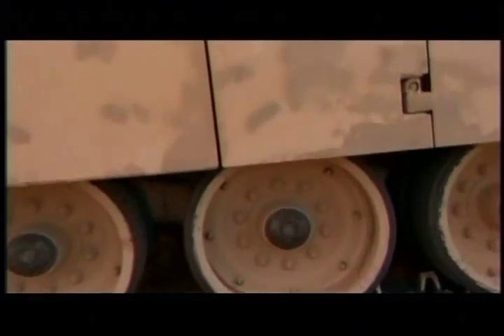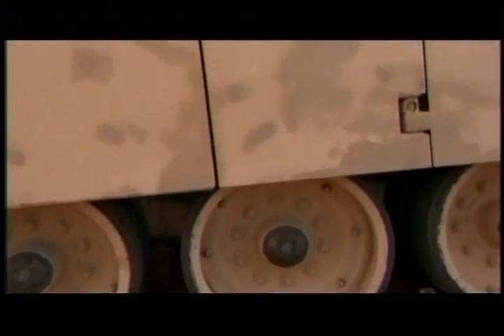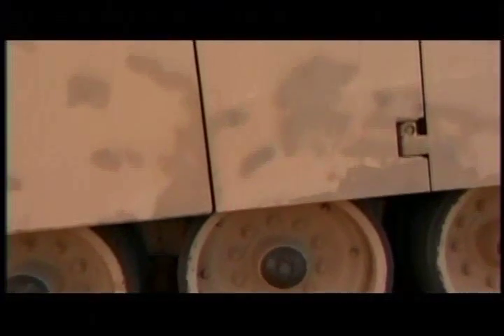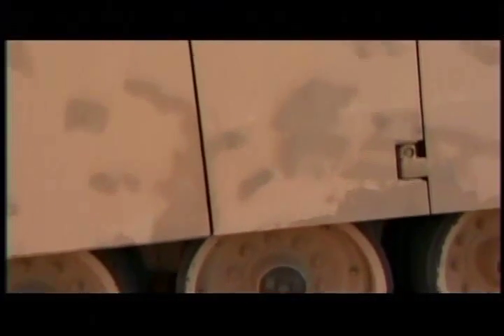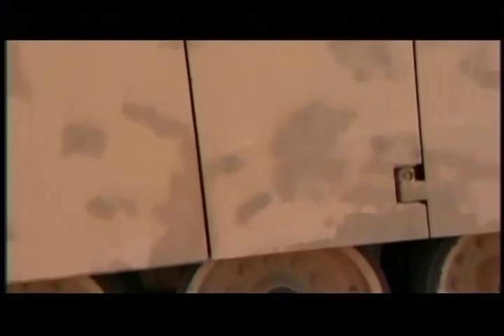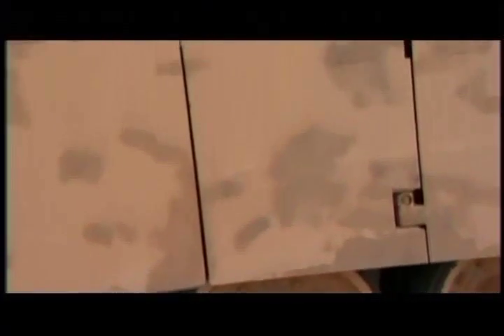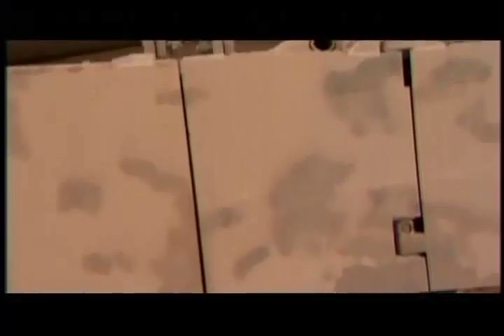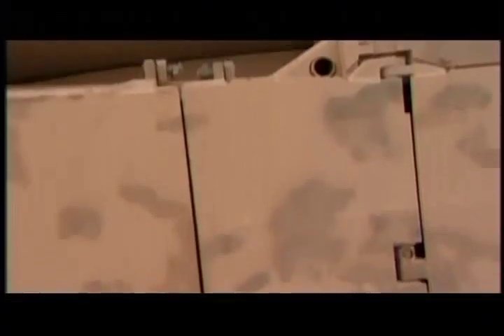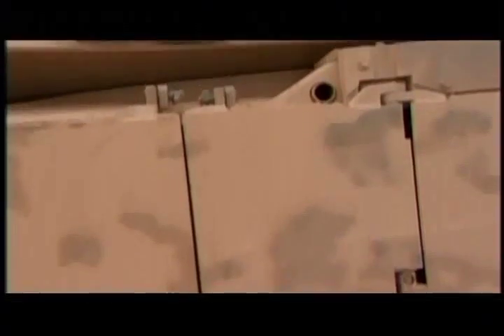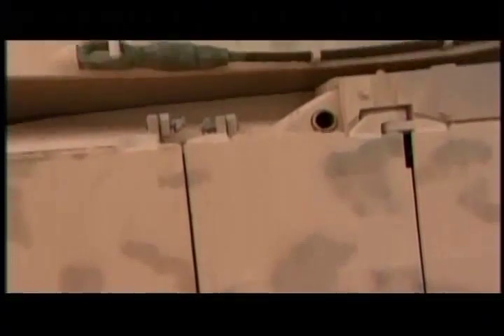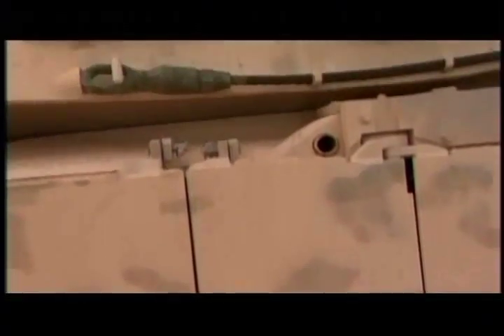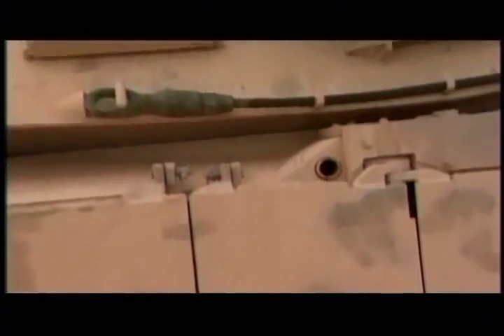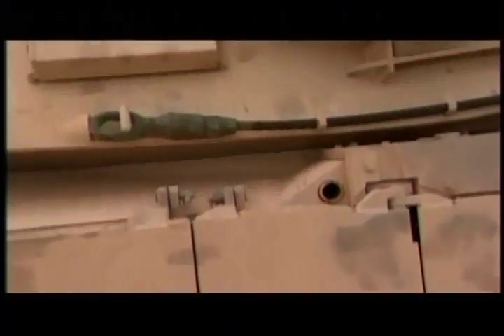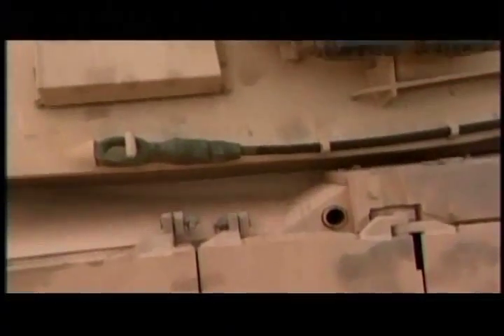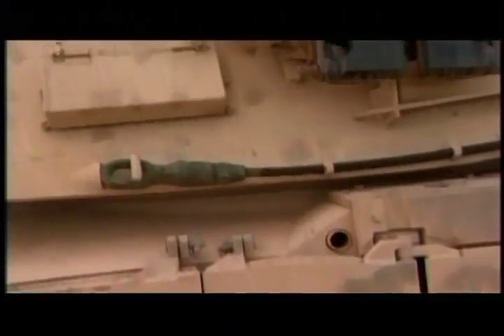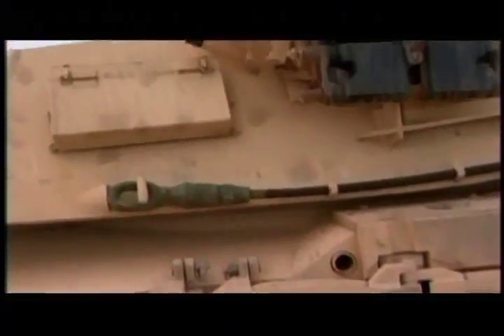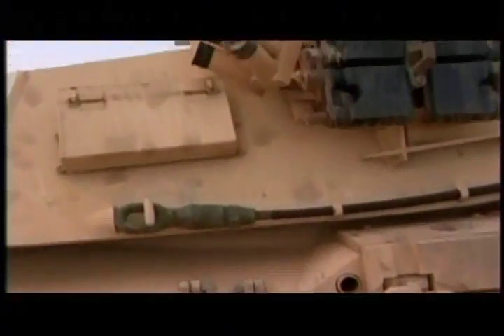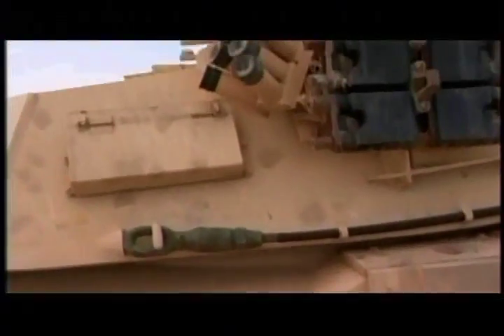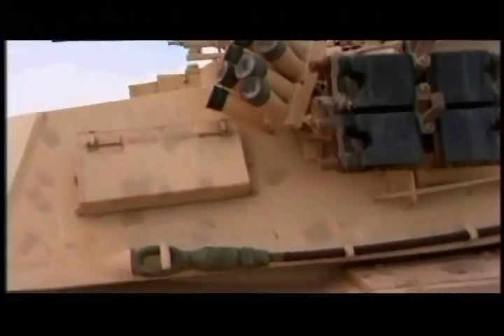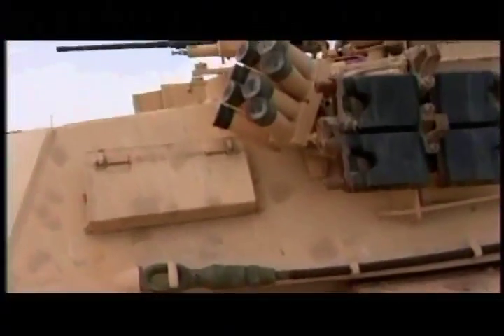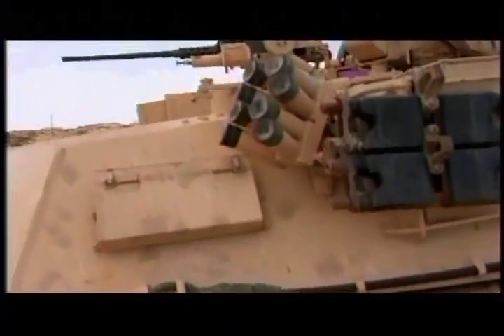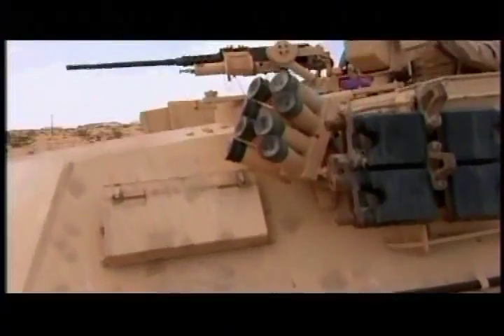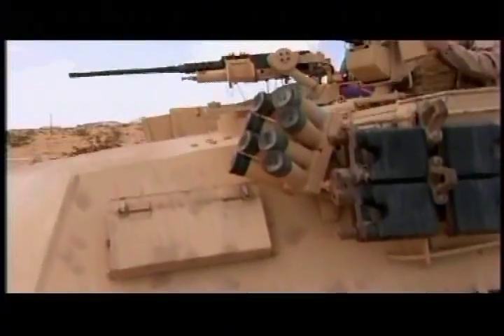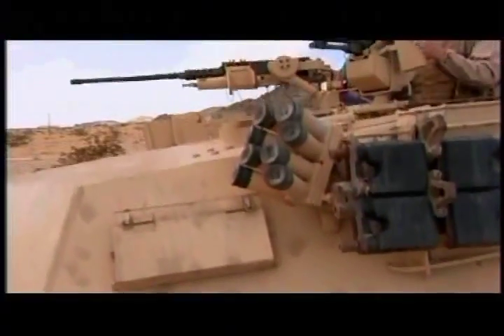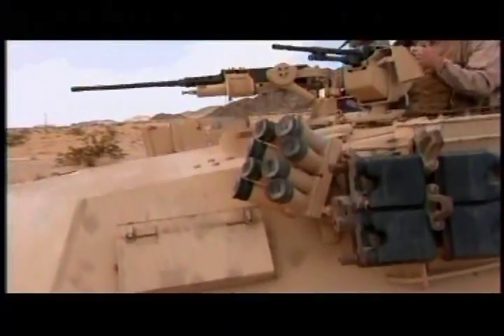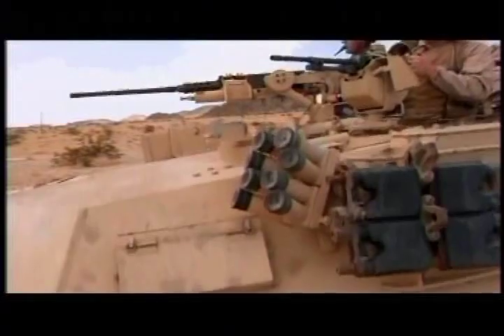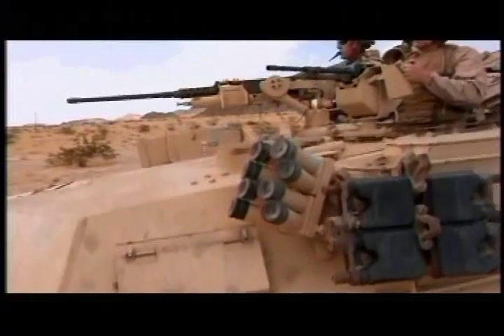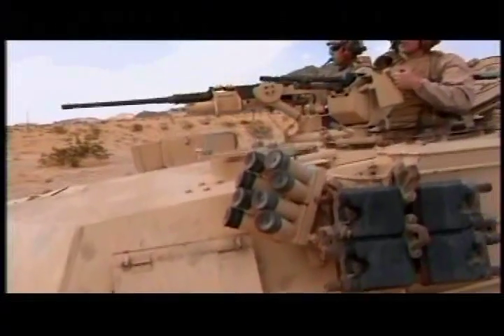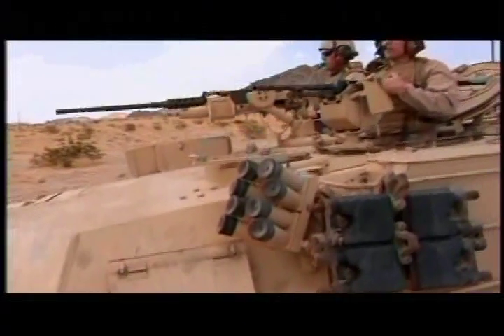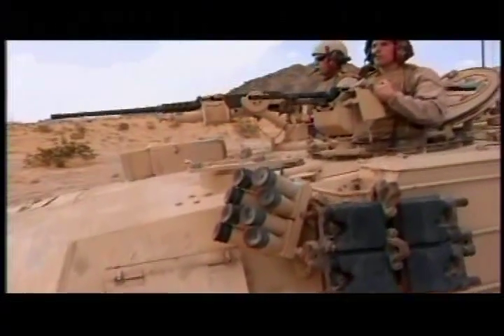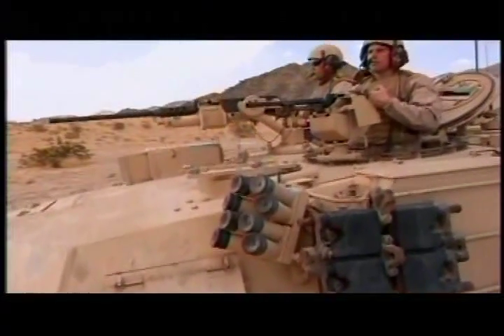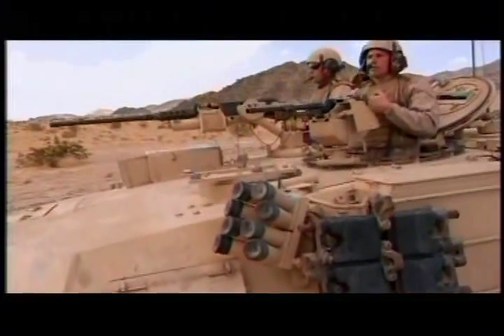Nothing can recreate the experience of battle. But stateside, the Marines try to prepare their crews for every sort of combat situation.